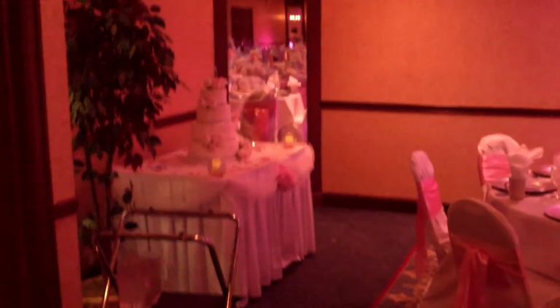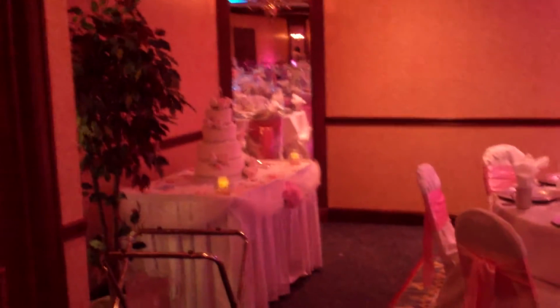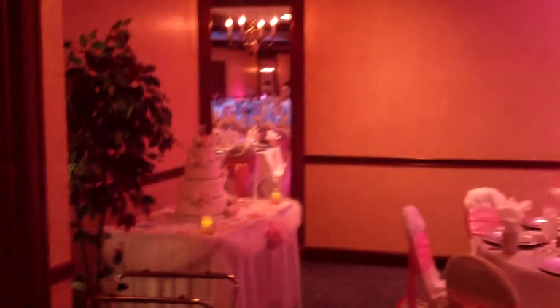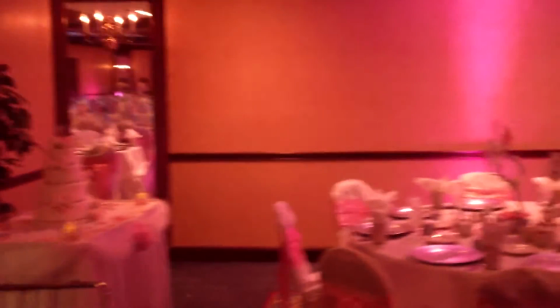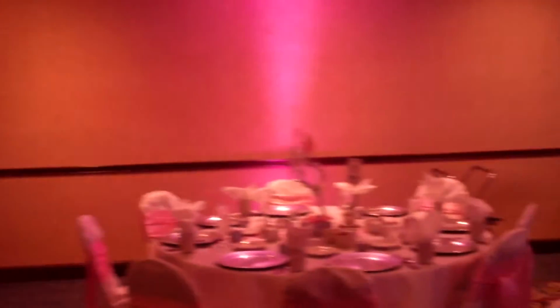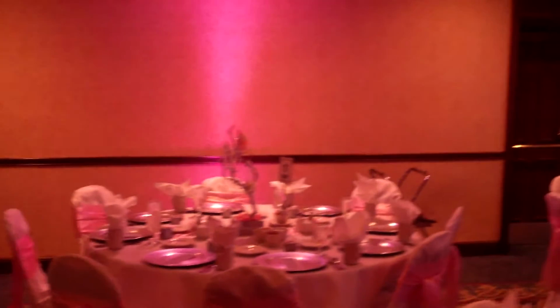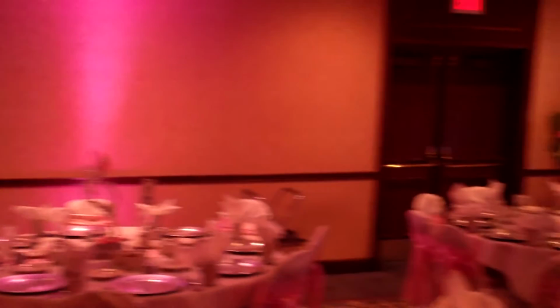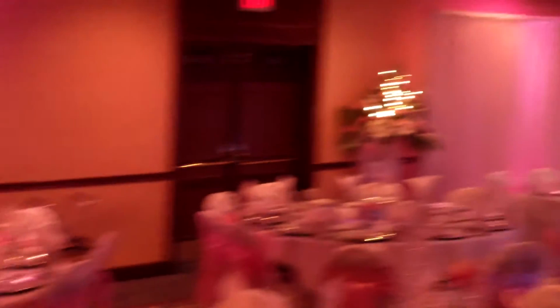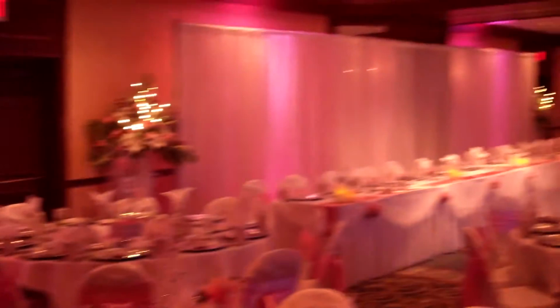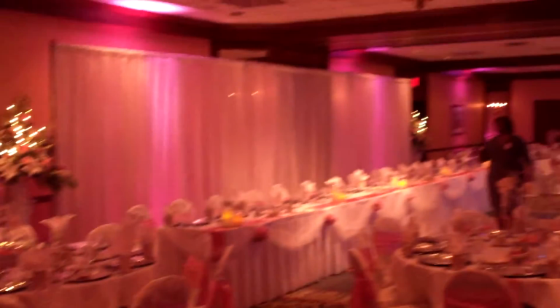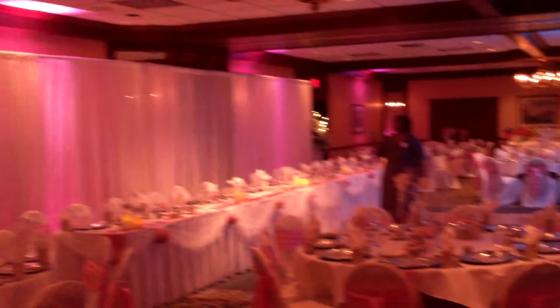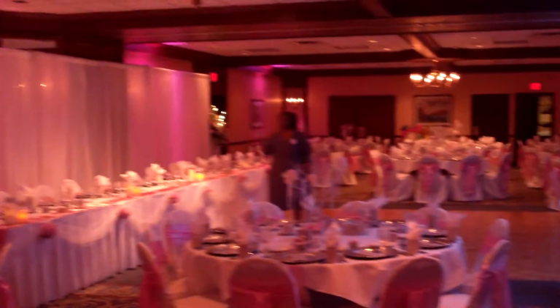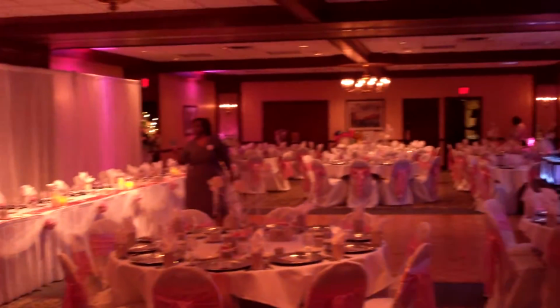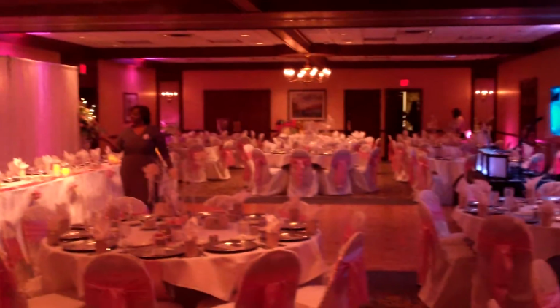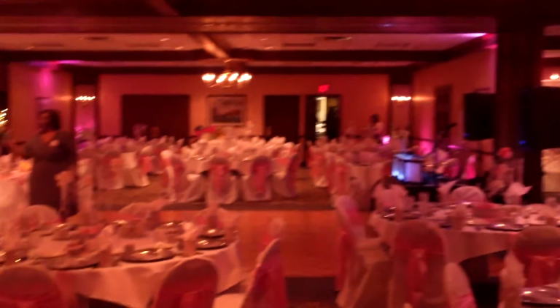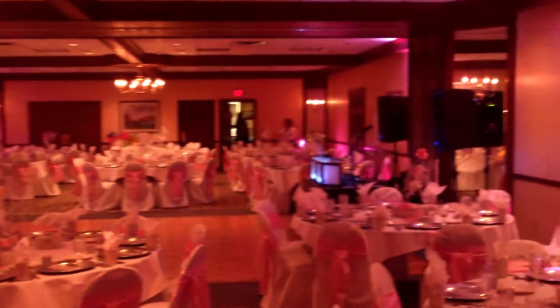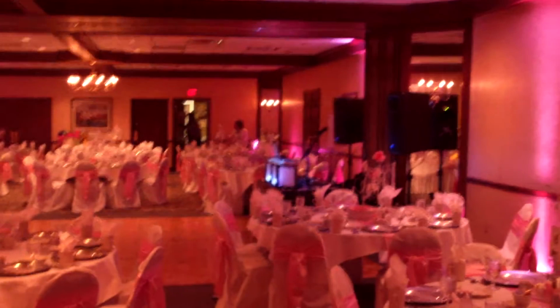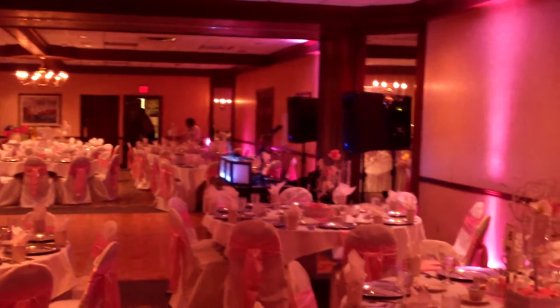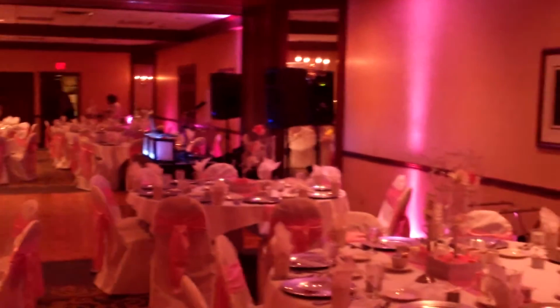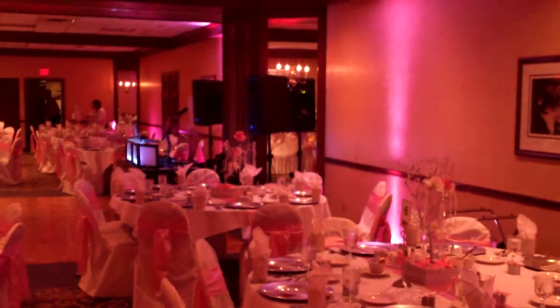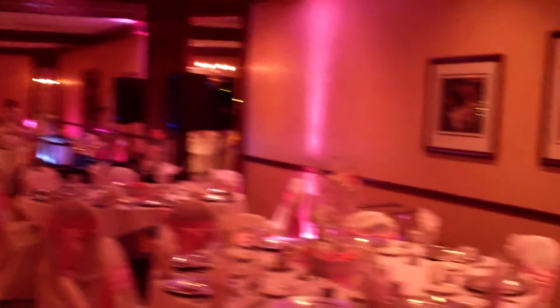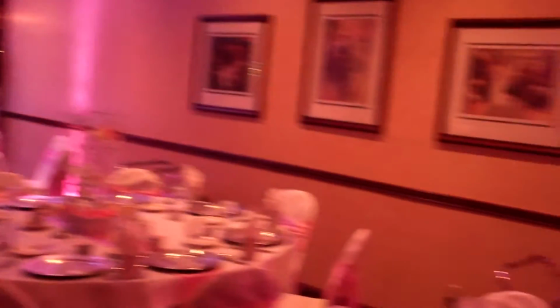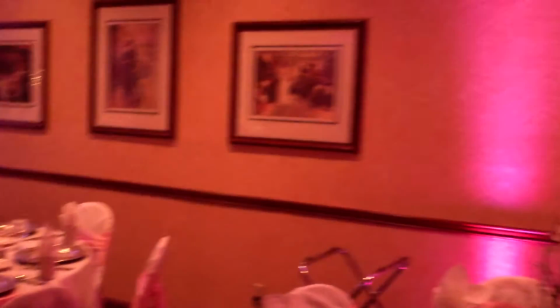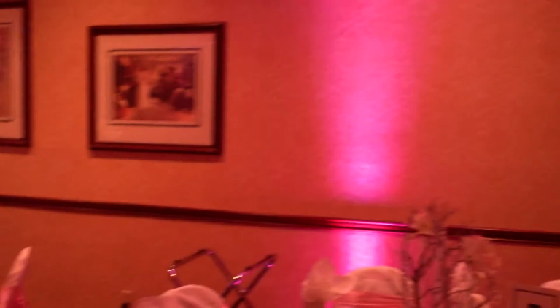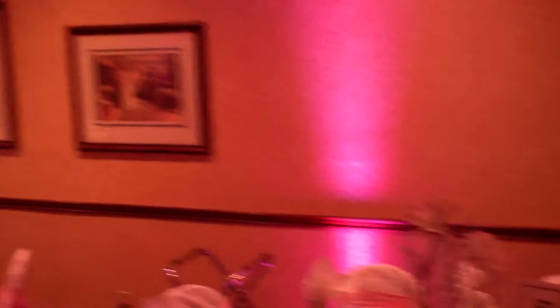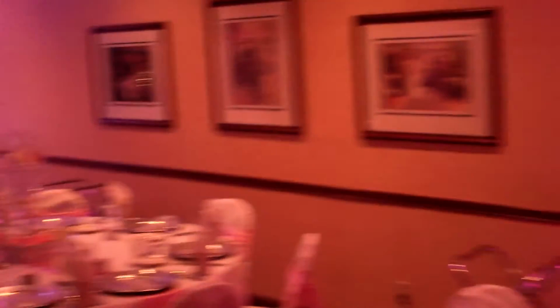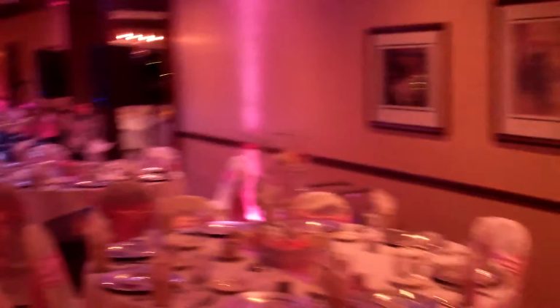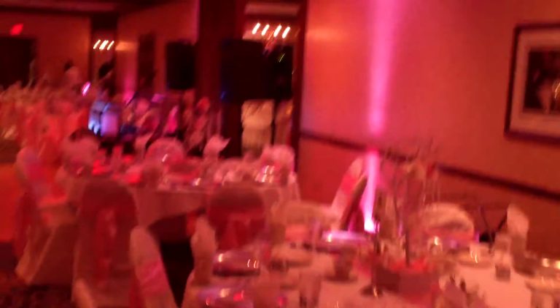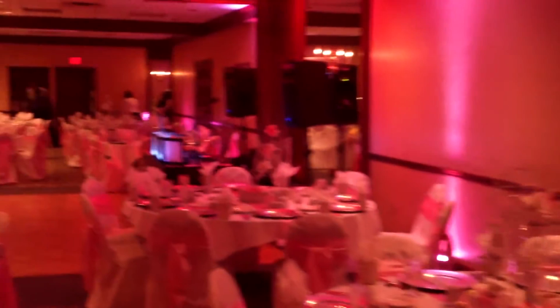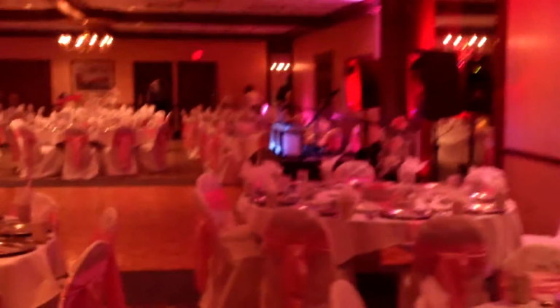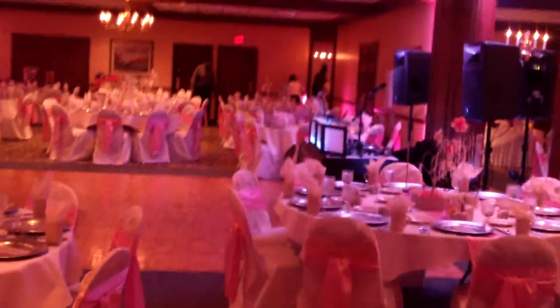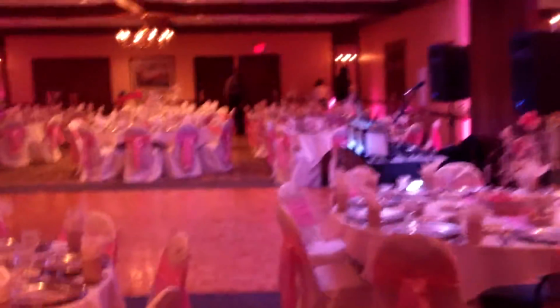The colors are silver and pink. Pink uplighting all throughout the hall. I know y'all hear it — it sounds good. Pink uplighting. I'm going to show you what else I did.